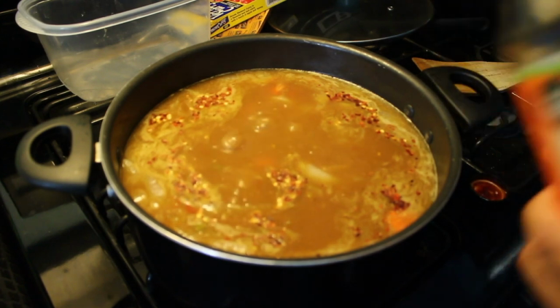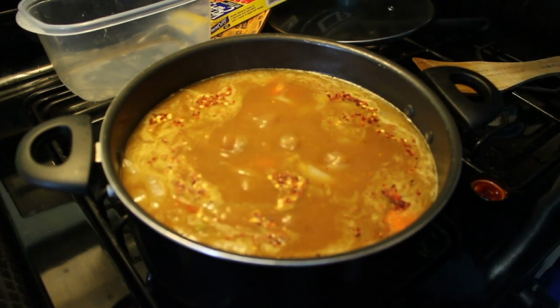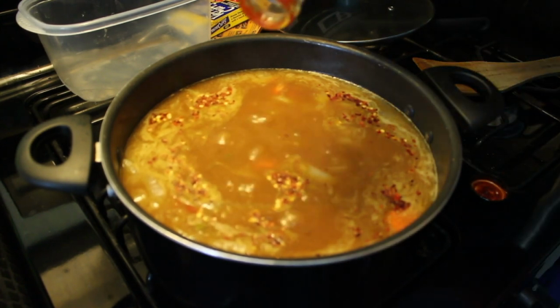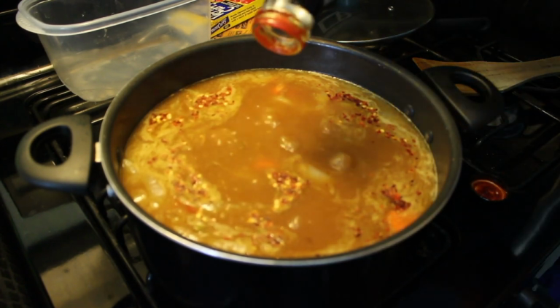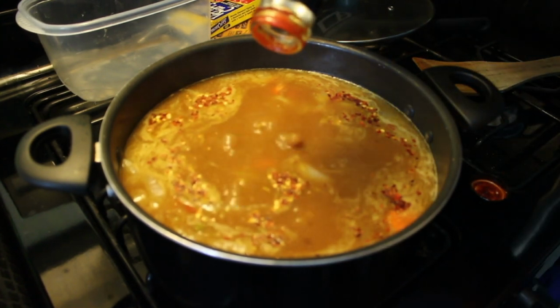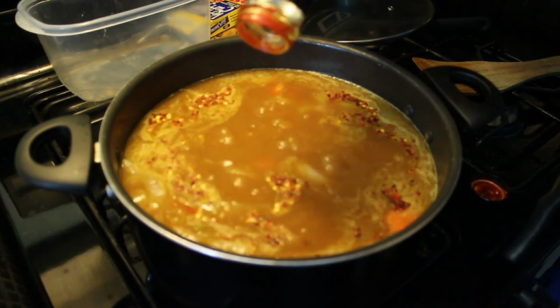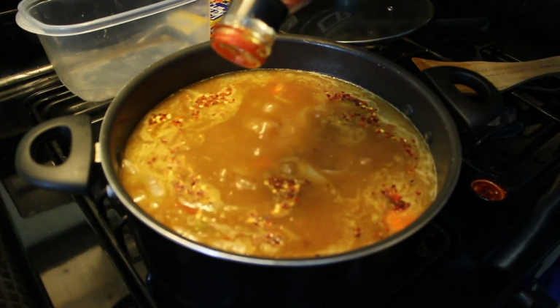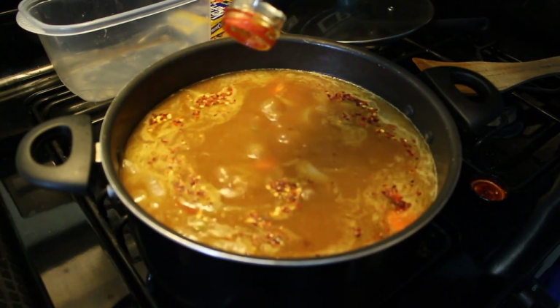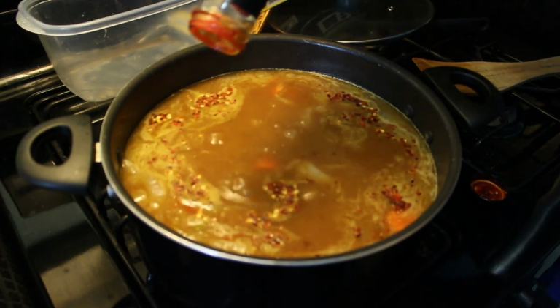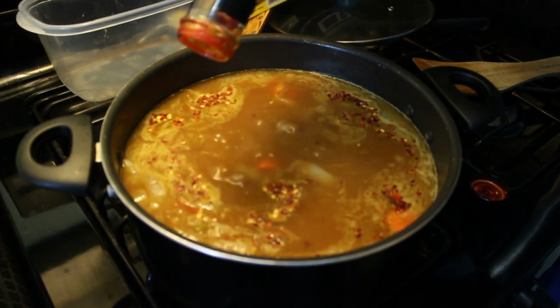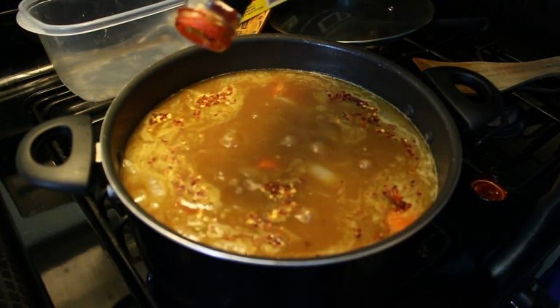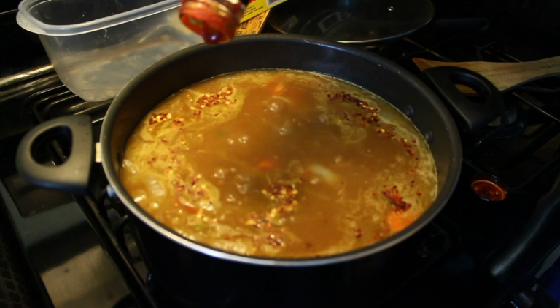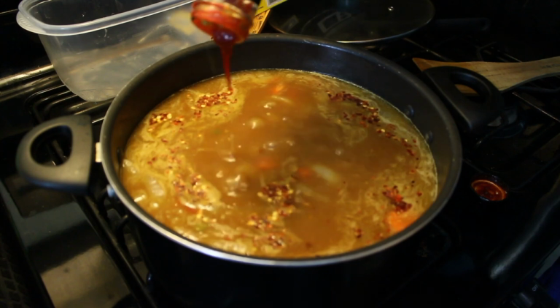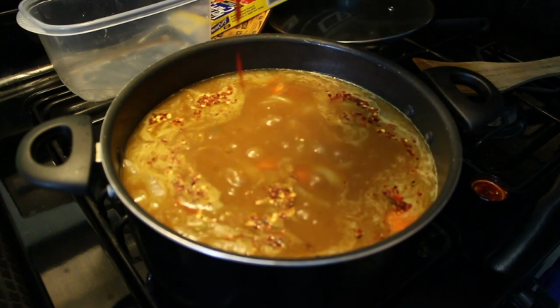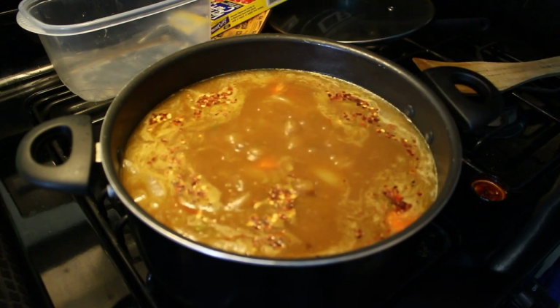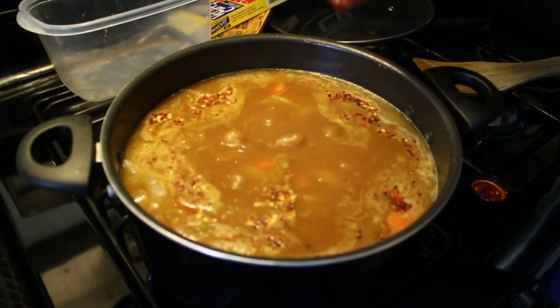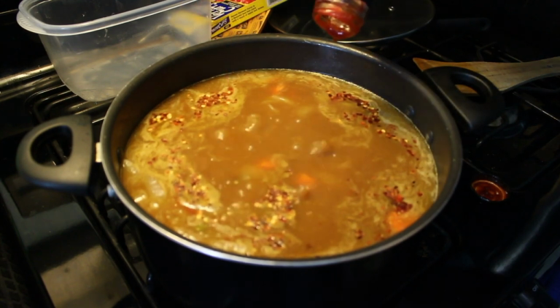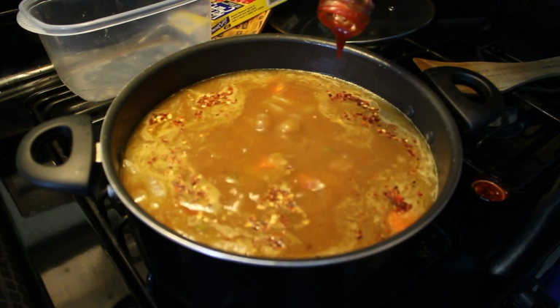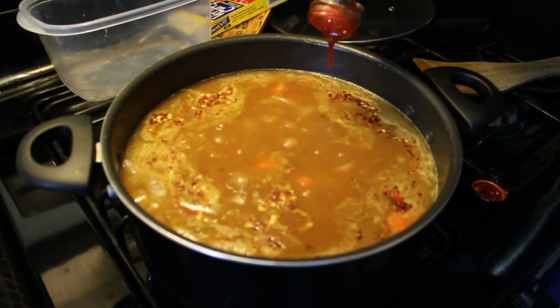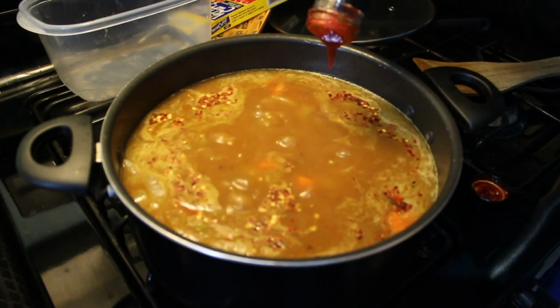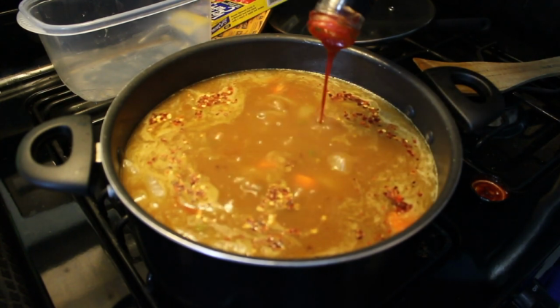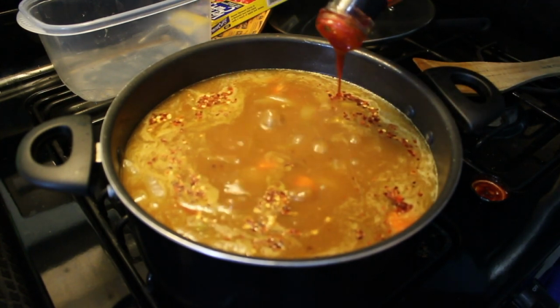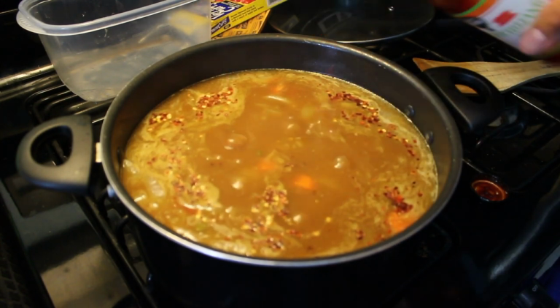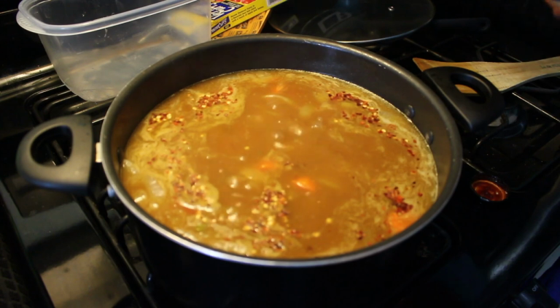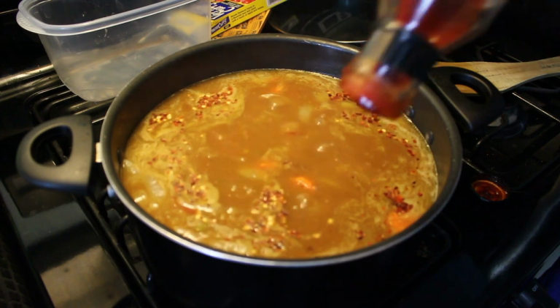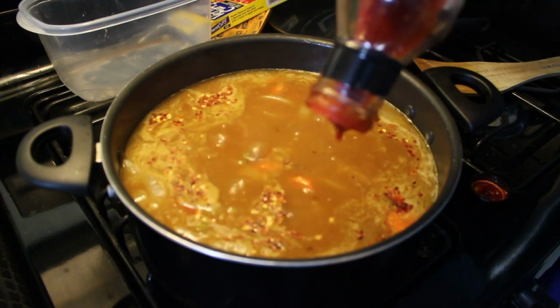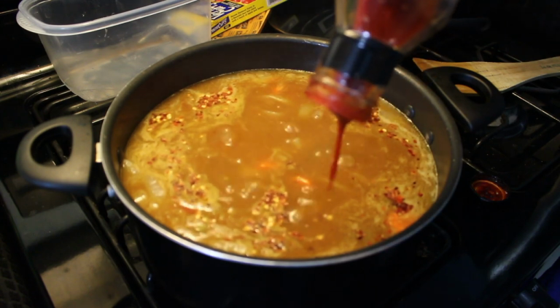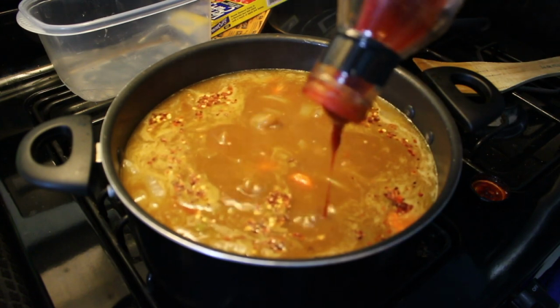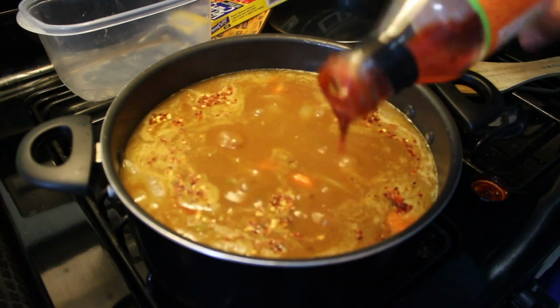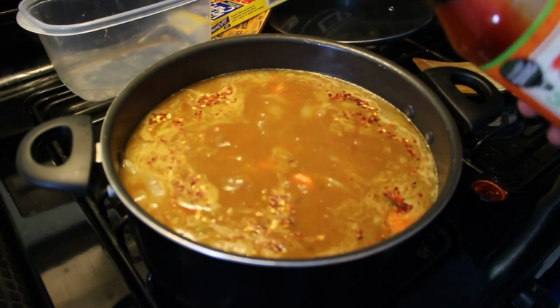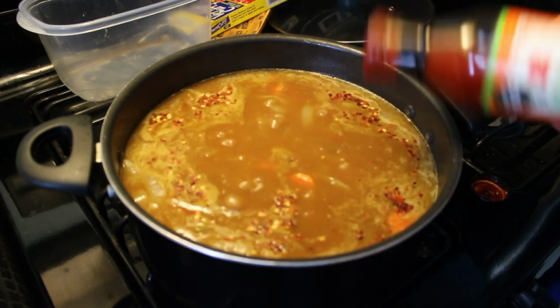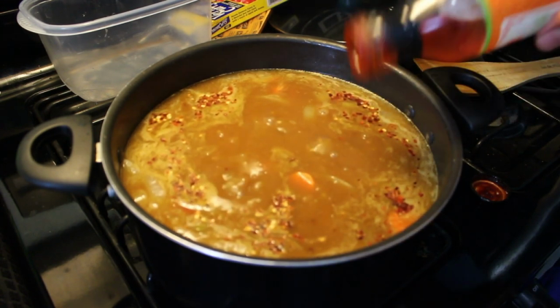Alright, now we're gonna add some gochujang sauce. I like to put like maybe three drips: one, two, three. Alright cool.